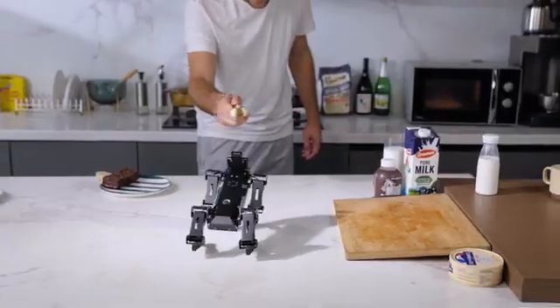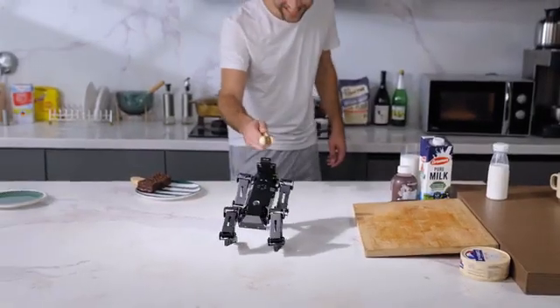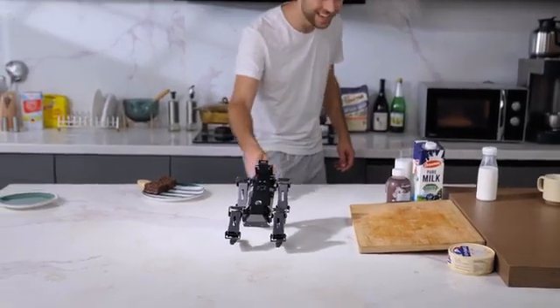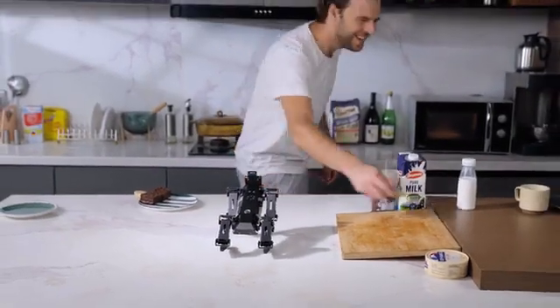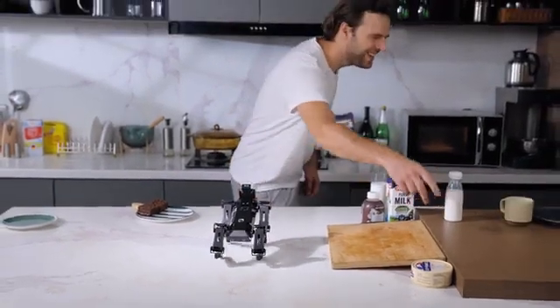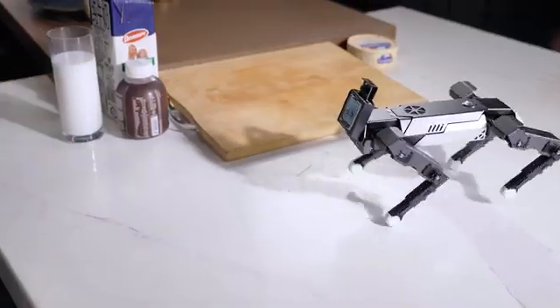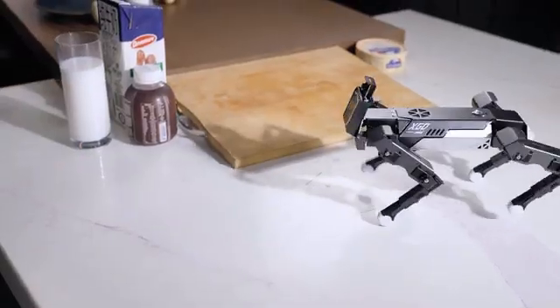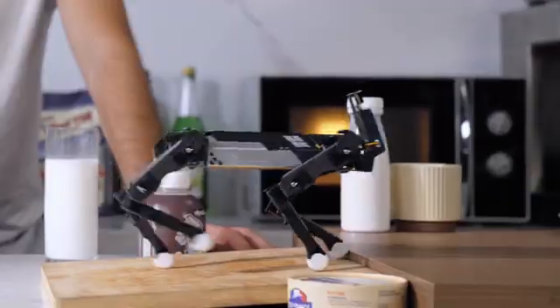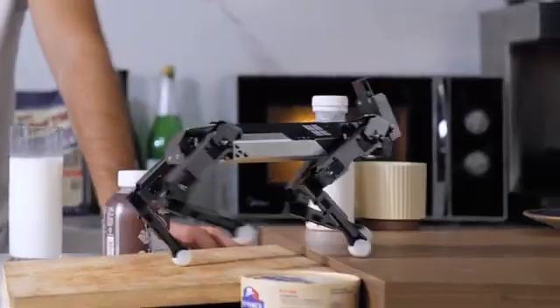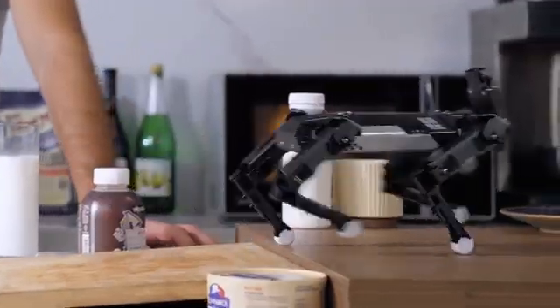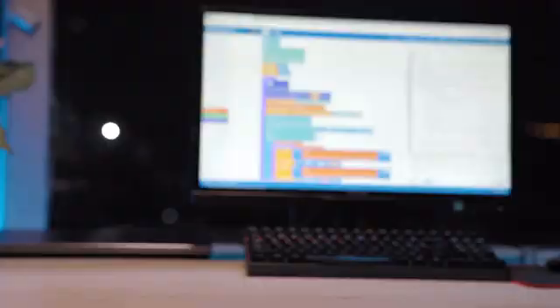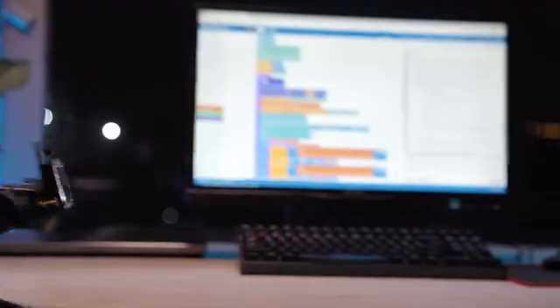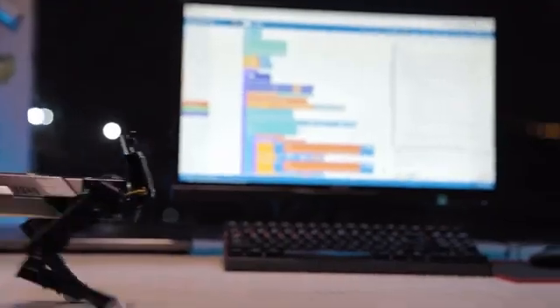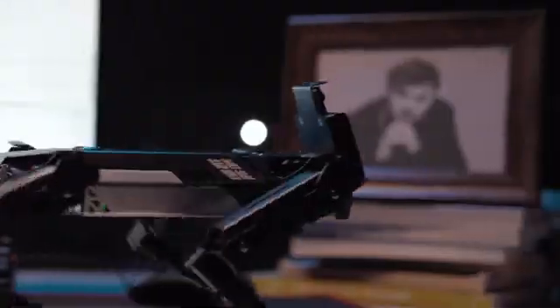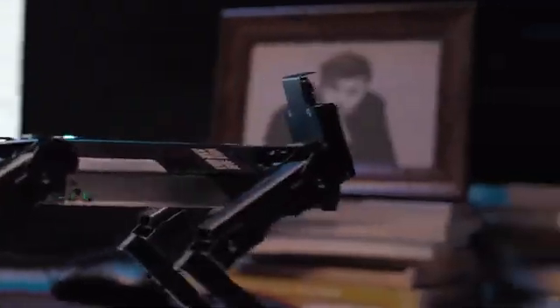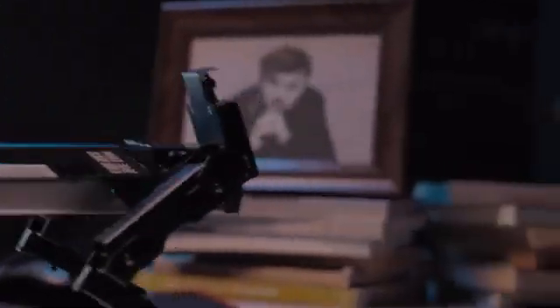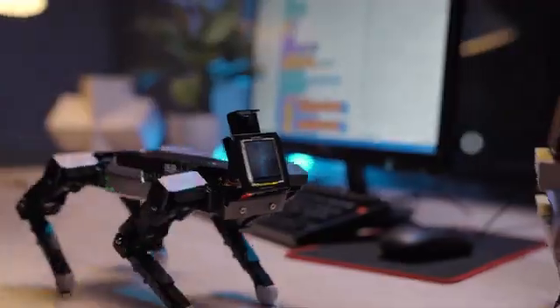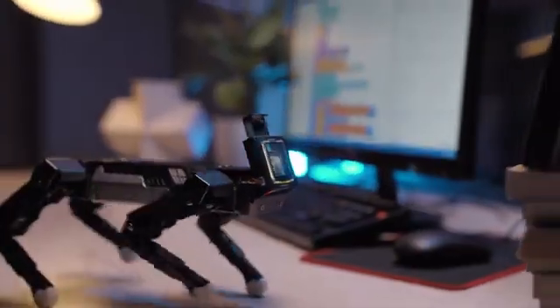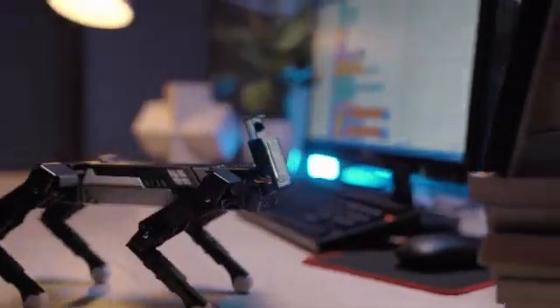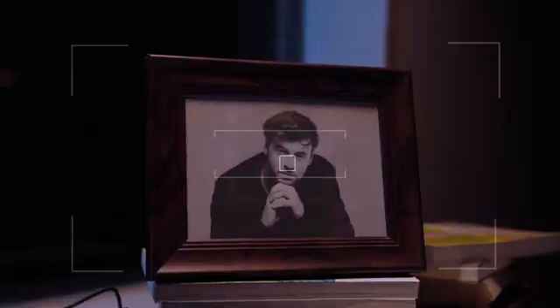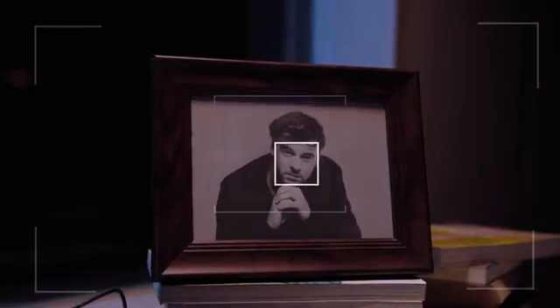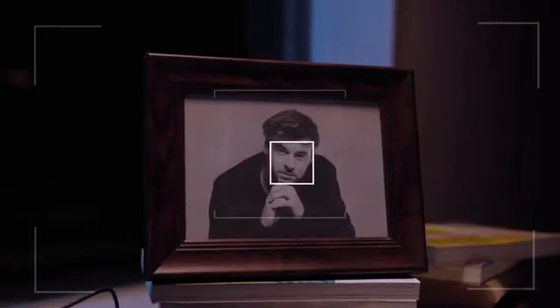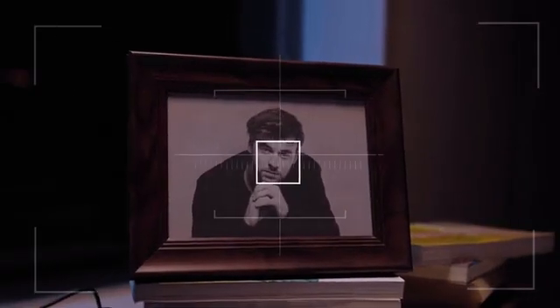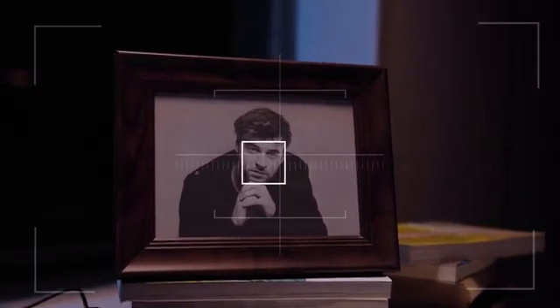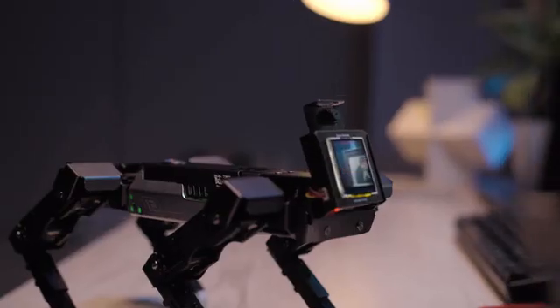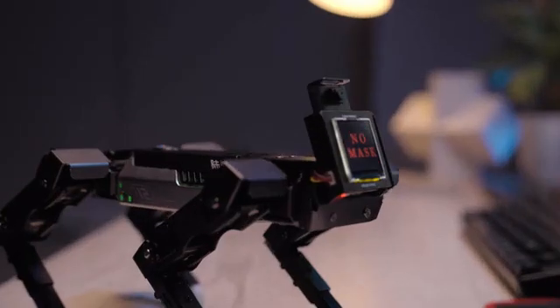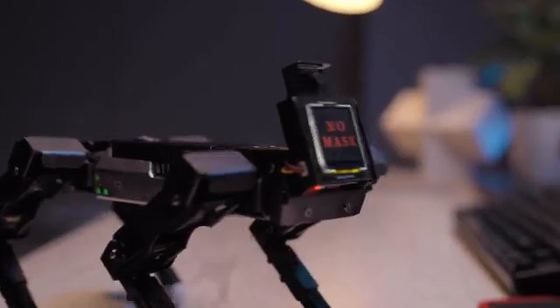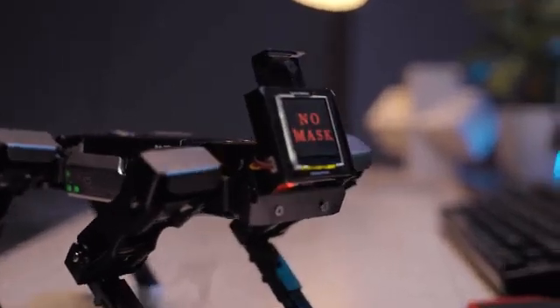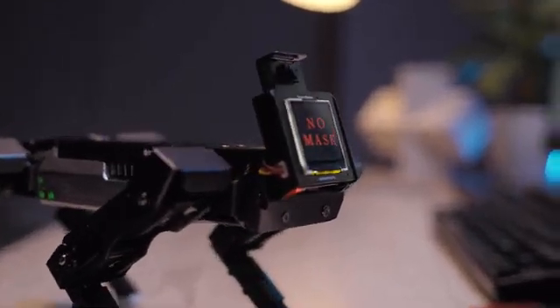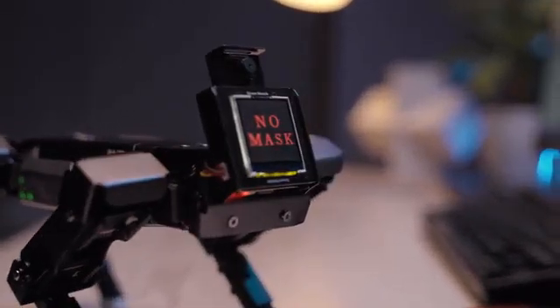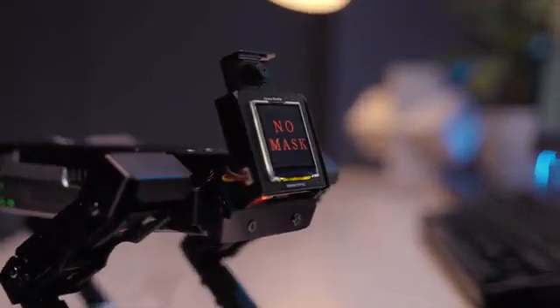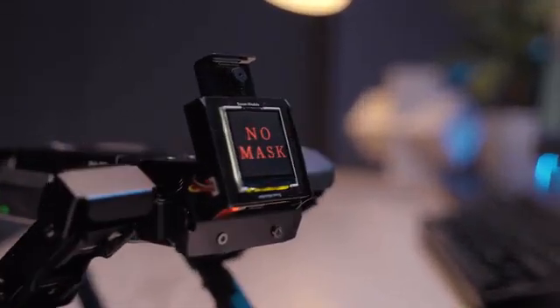When it sees a bone, it will get excited. EXCO not only can recognize human faces — what's more, it can remind you to put your mask on.